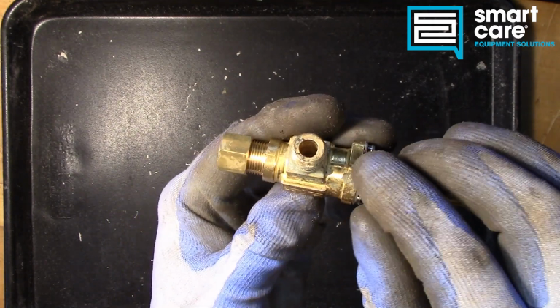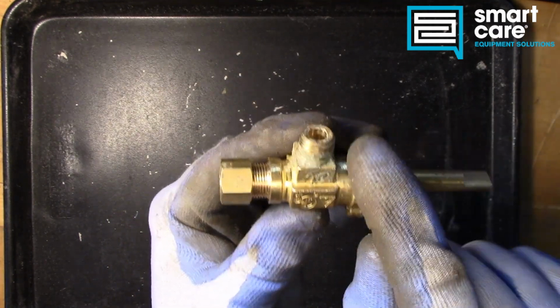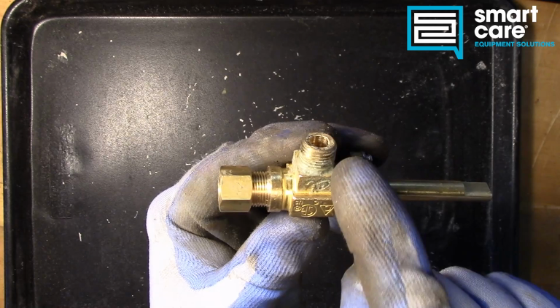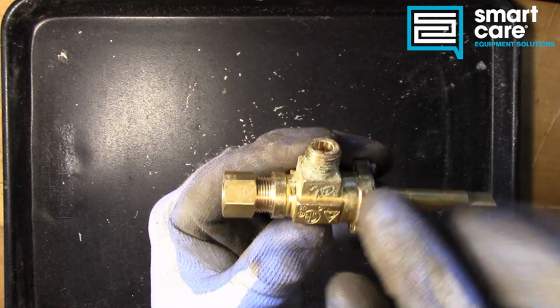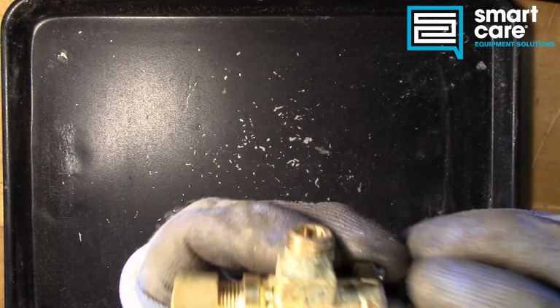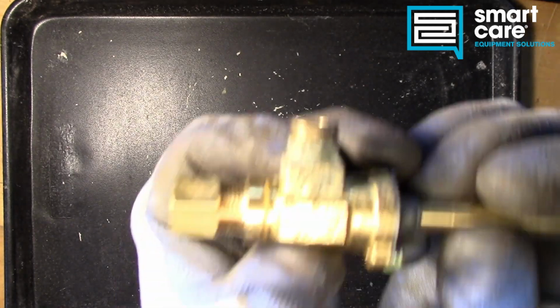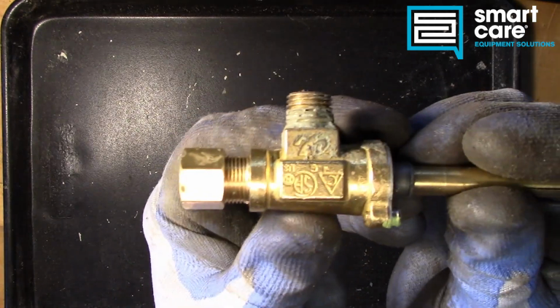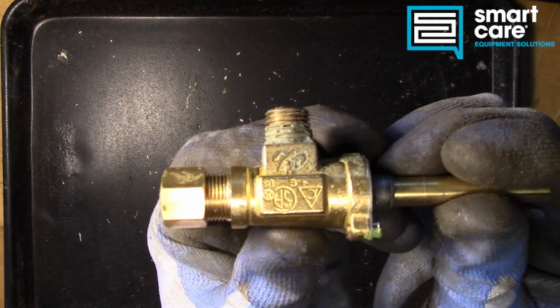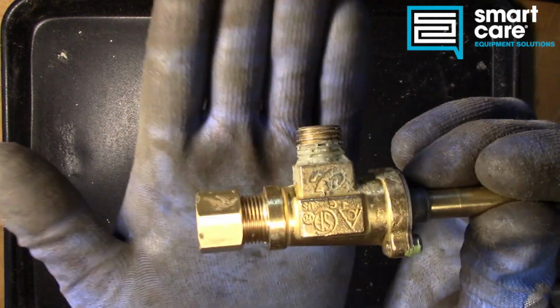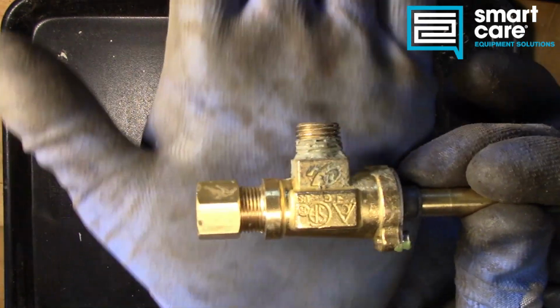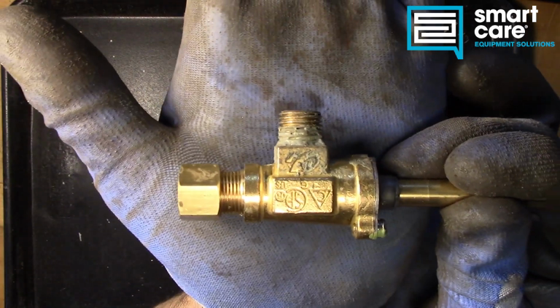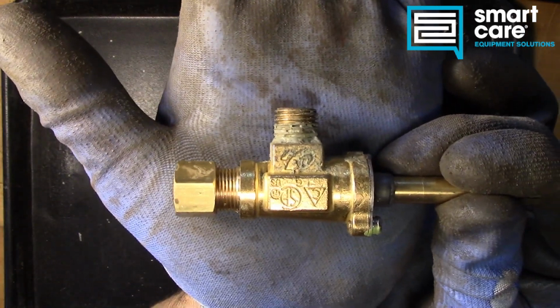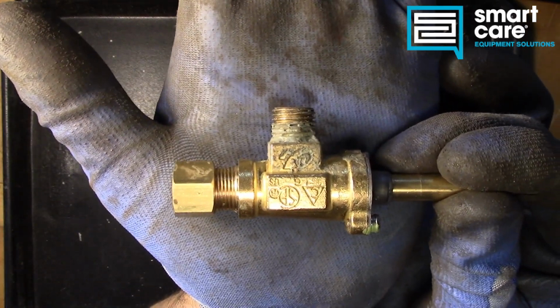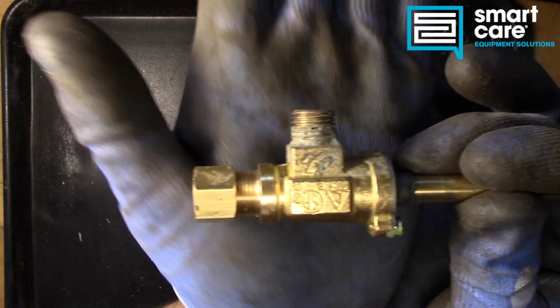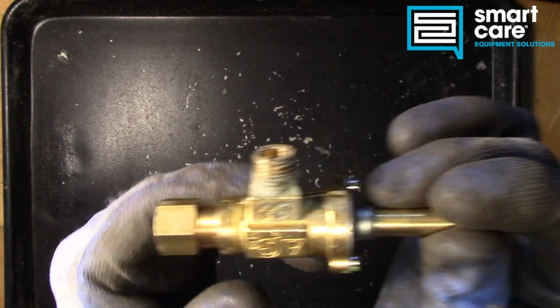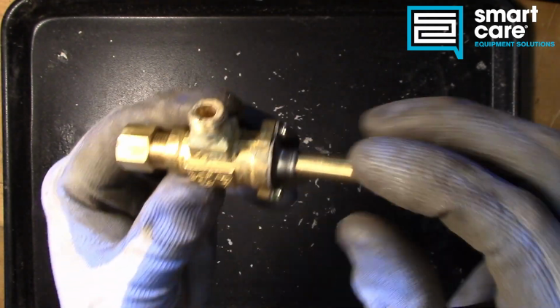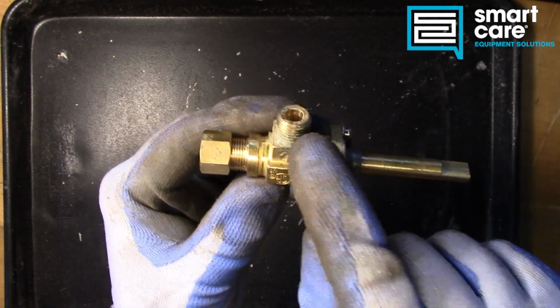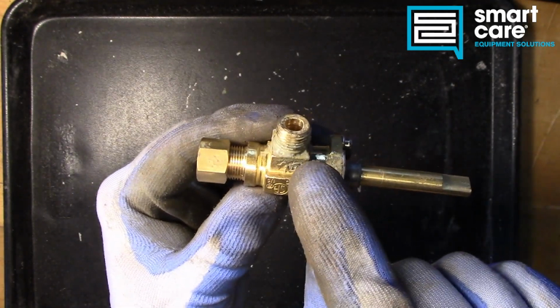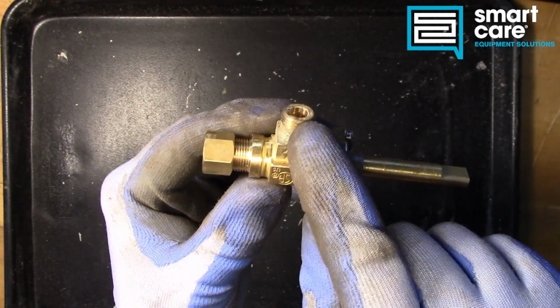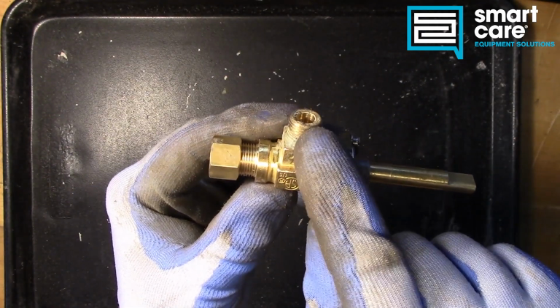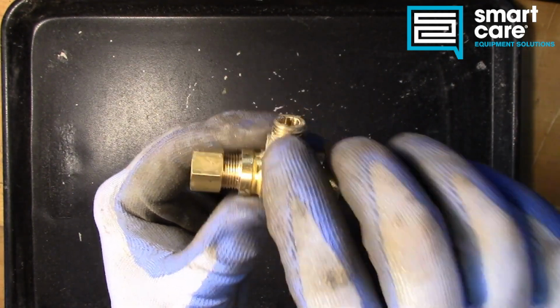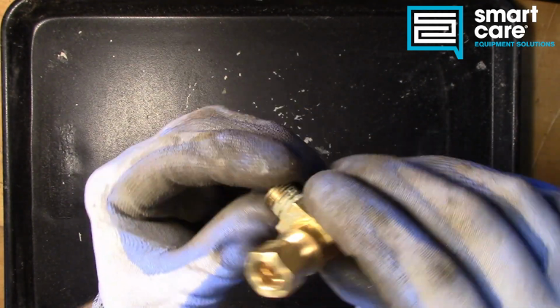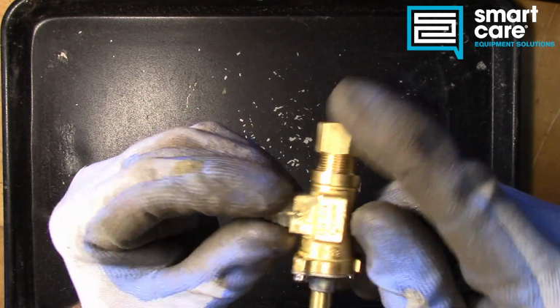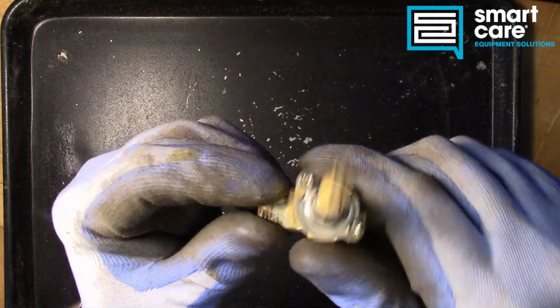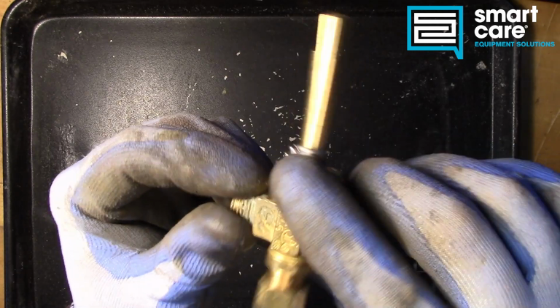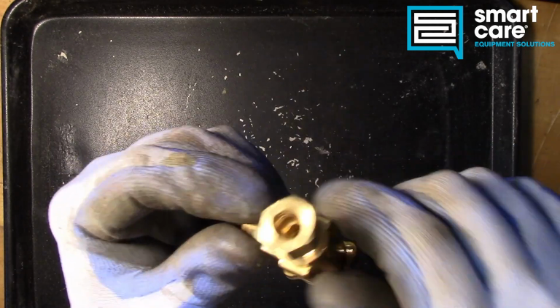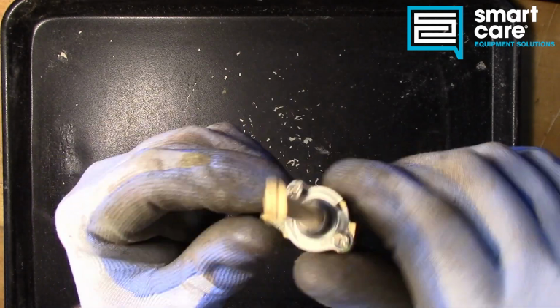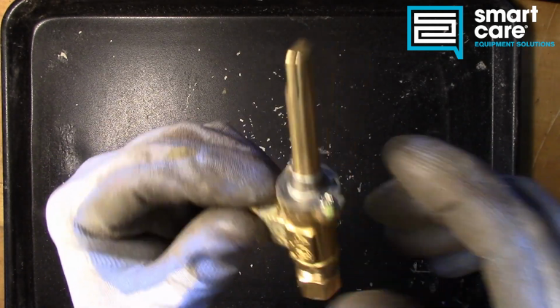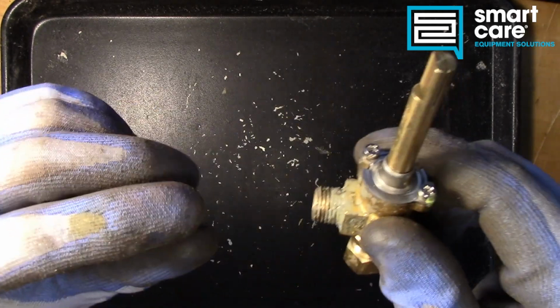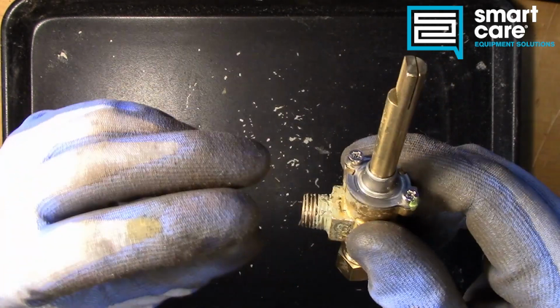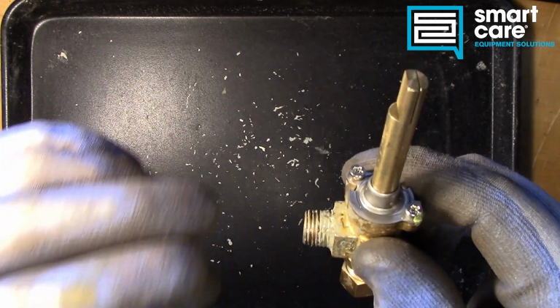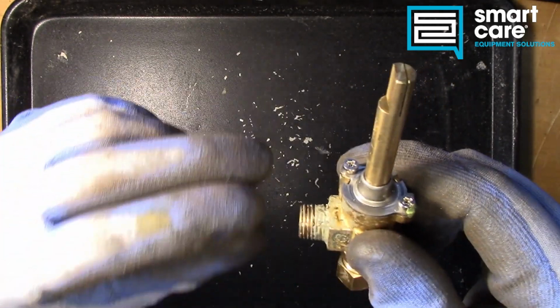It's got a taper to it. And it's hard to see, but if you look very carefully you can just make it out. This thread seals by being tightened into another female pipe thread.